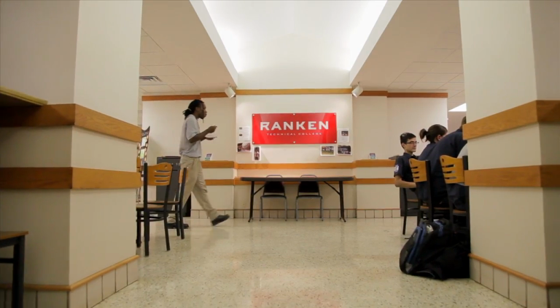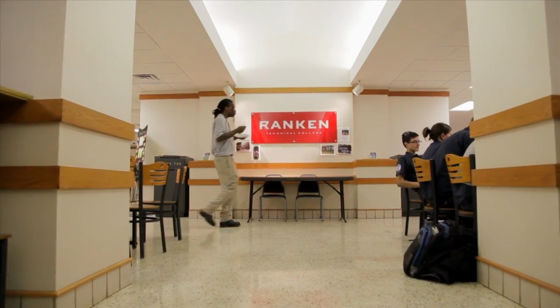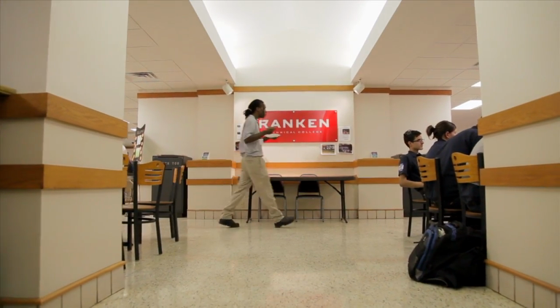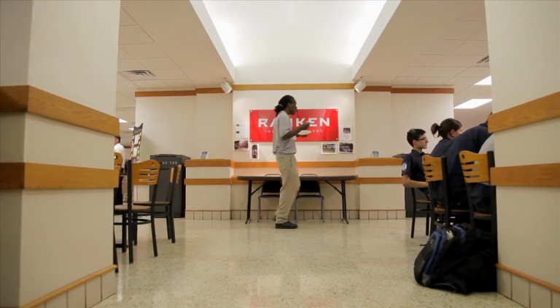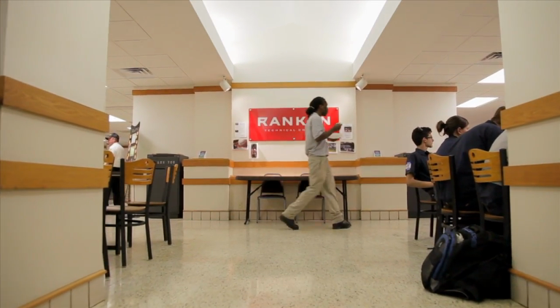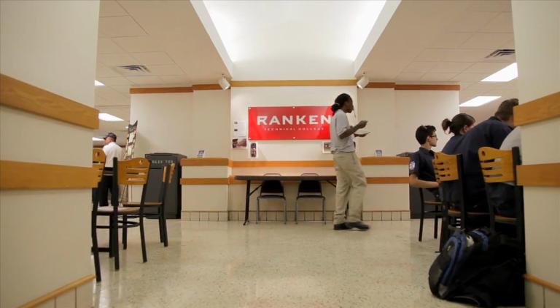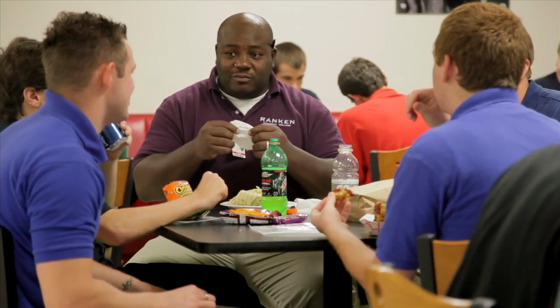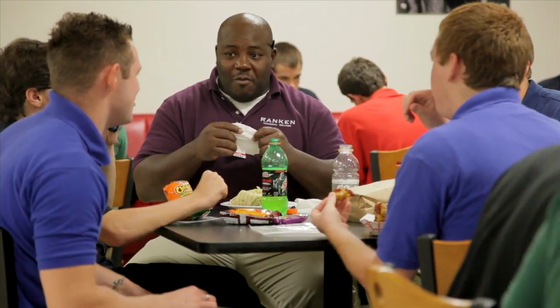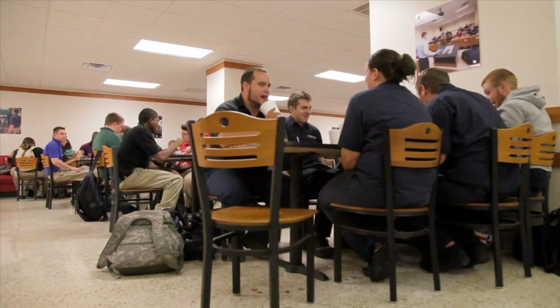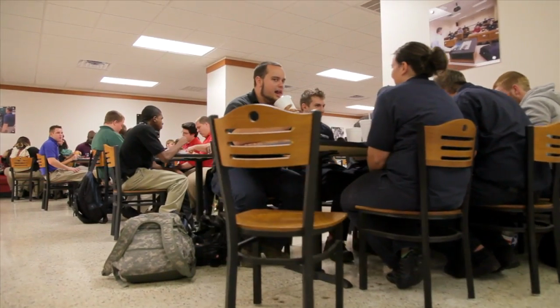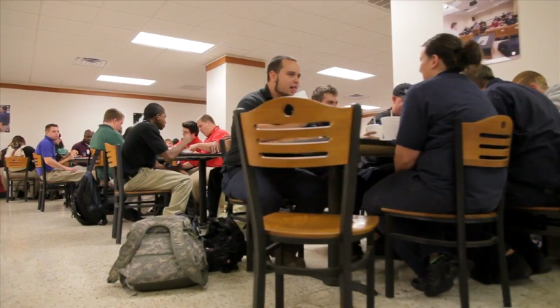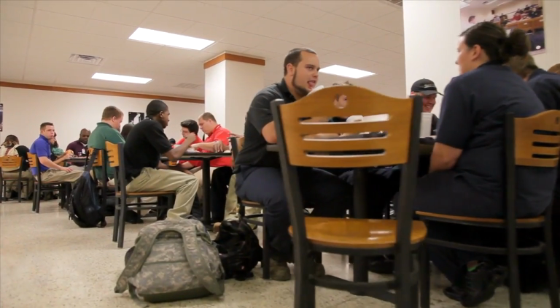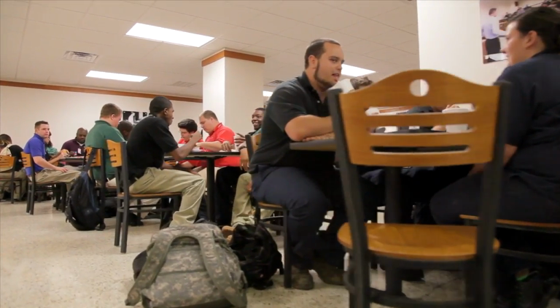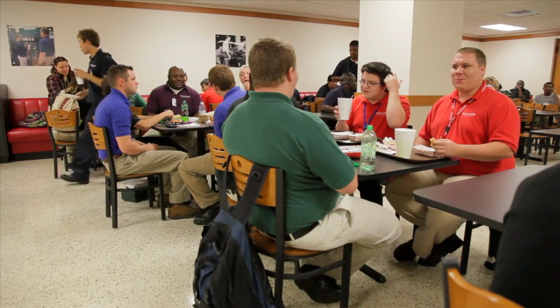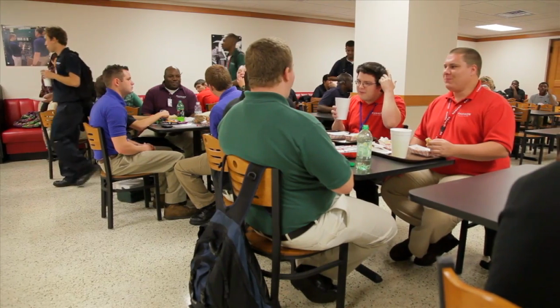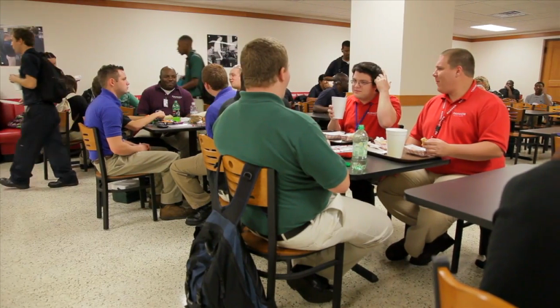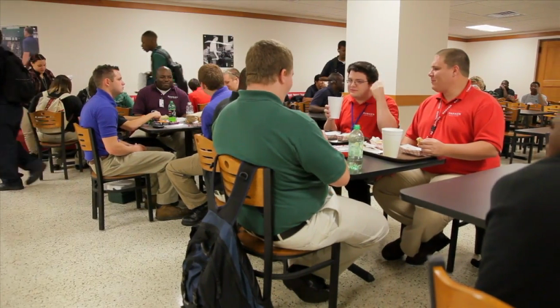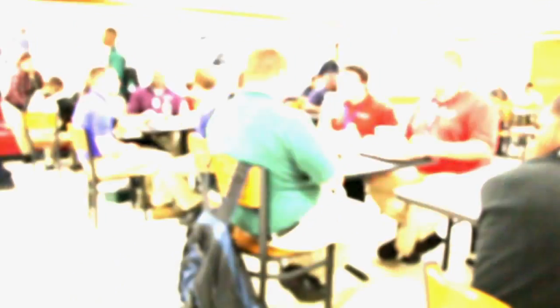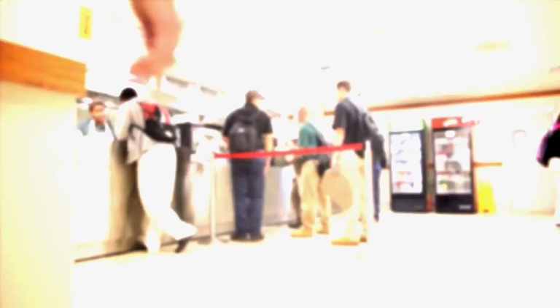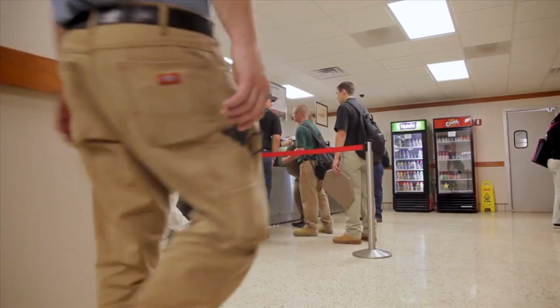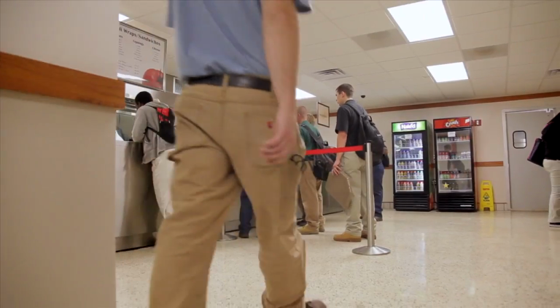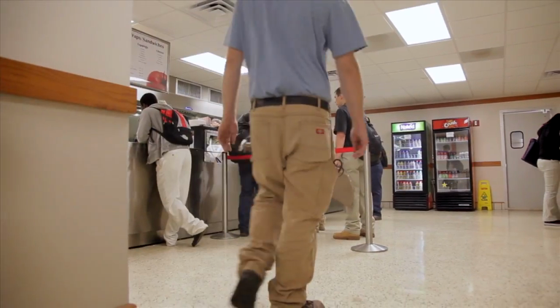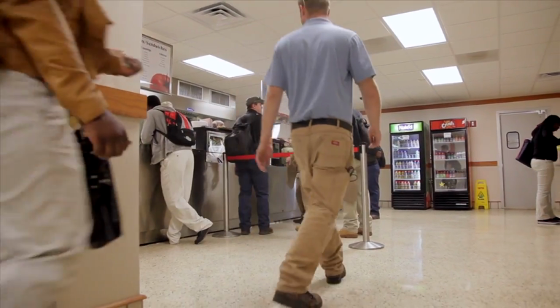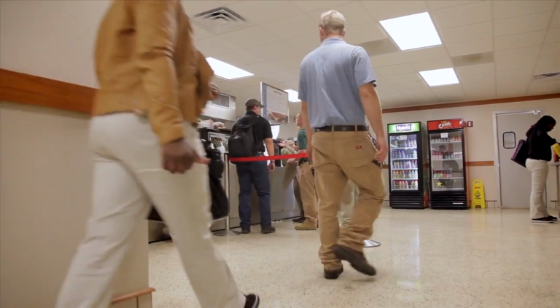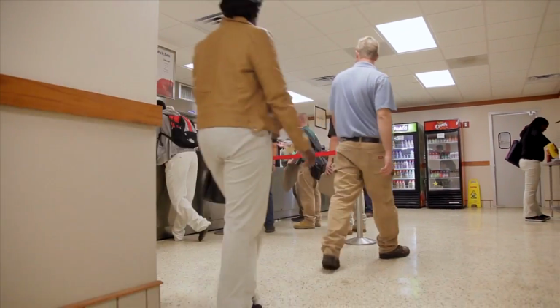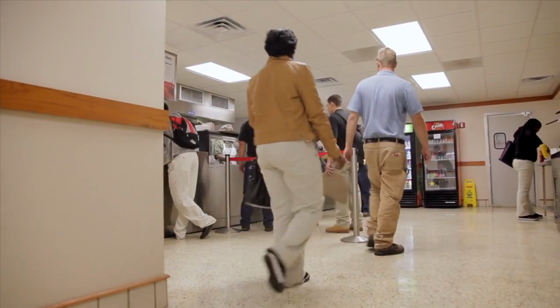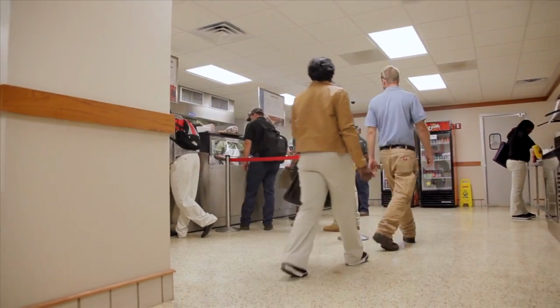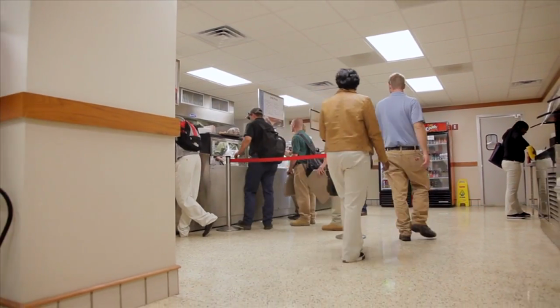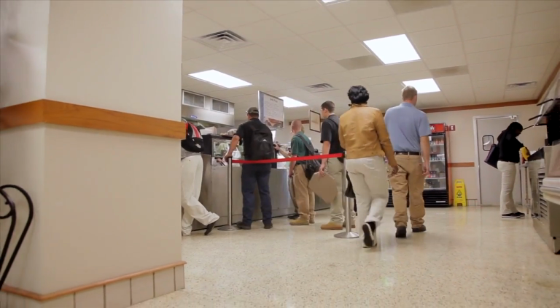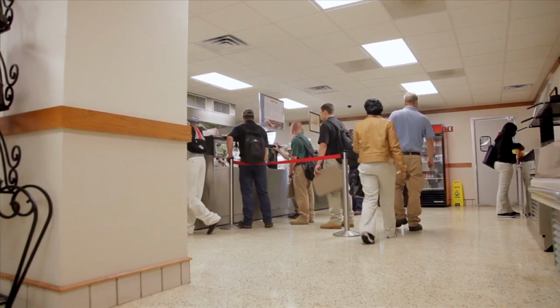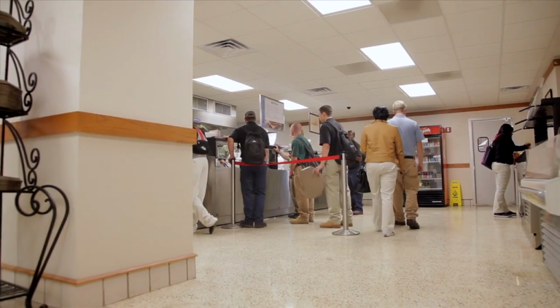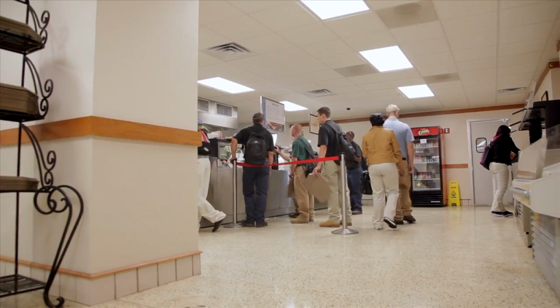Our full-service dining hall offers breakfast, lunch, and dinner for students, staff, and visitors. The dining hall offers hot meals, salads, sandwiches, and snacks at affordable prices.